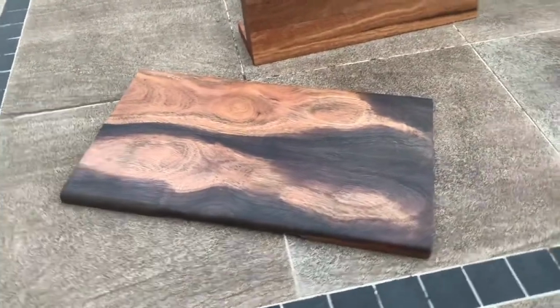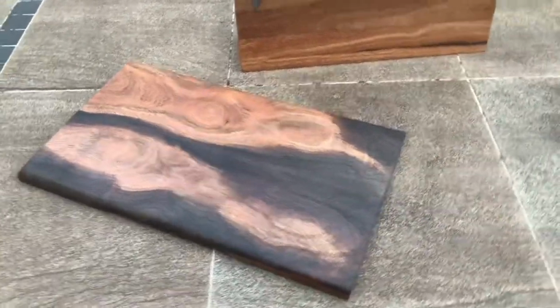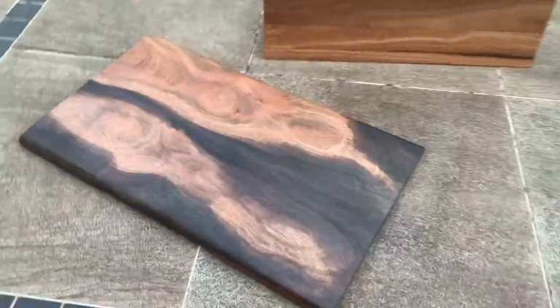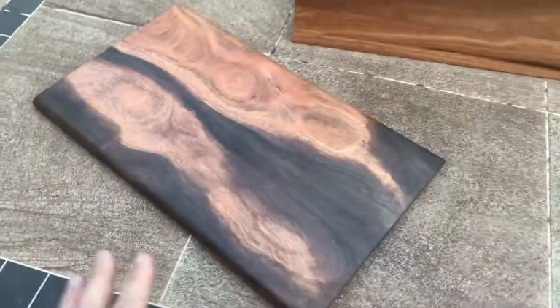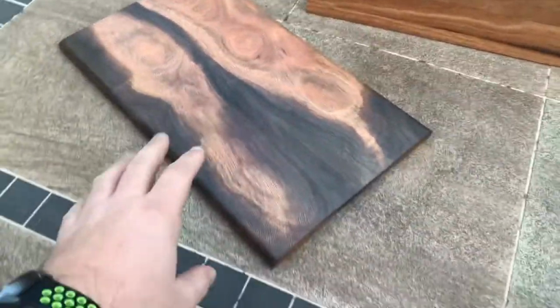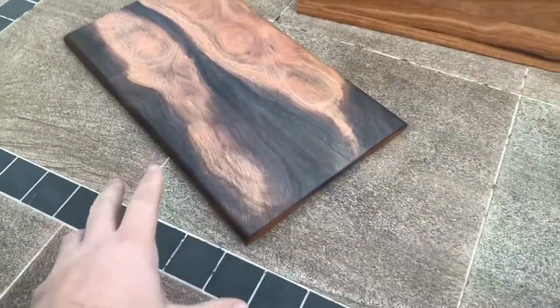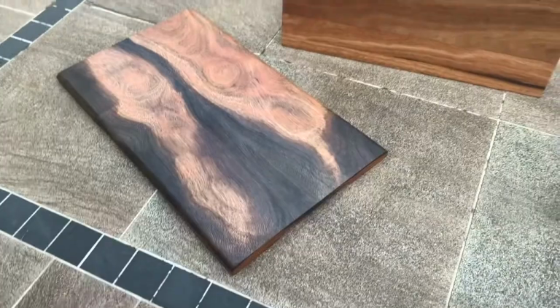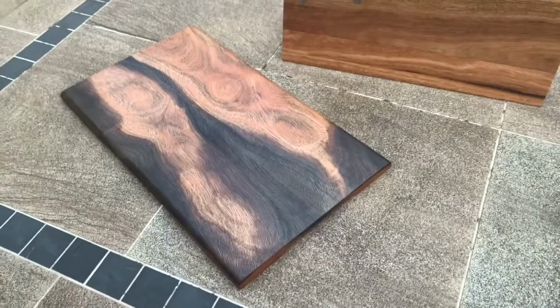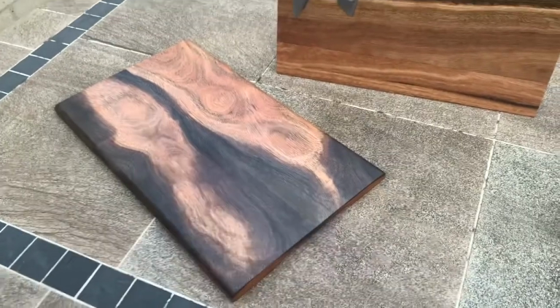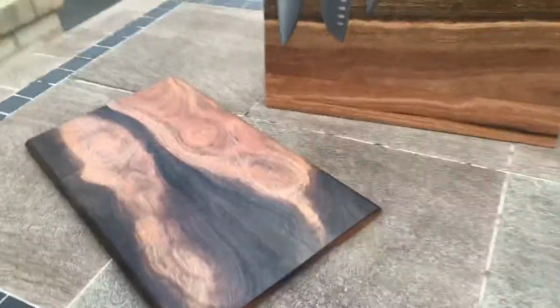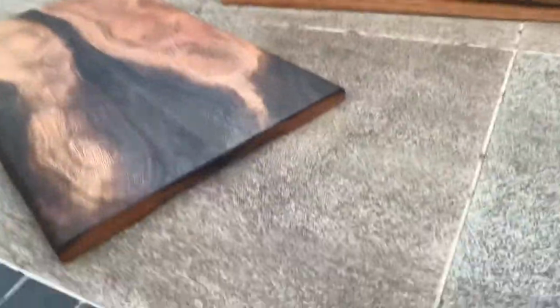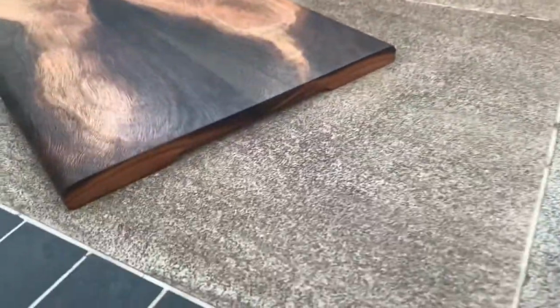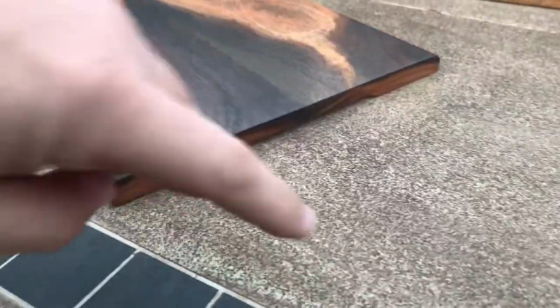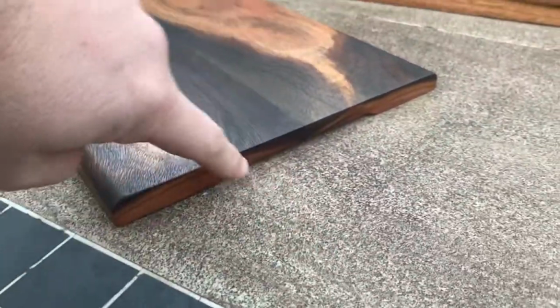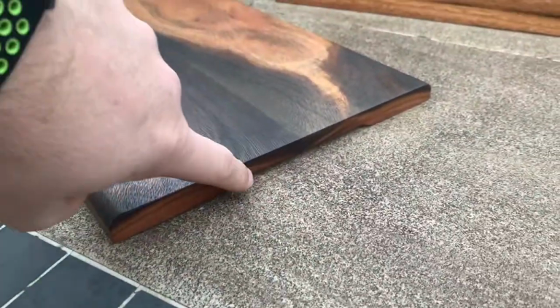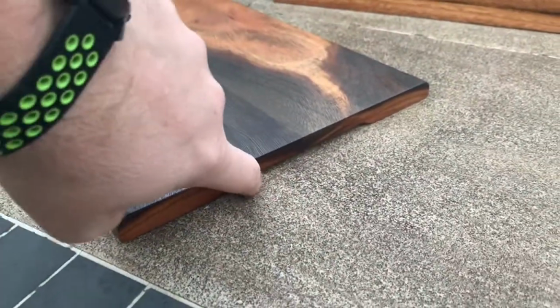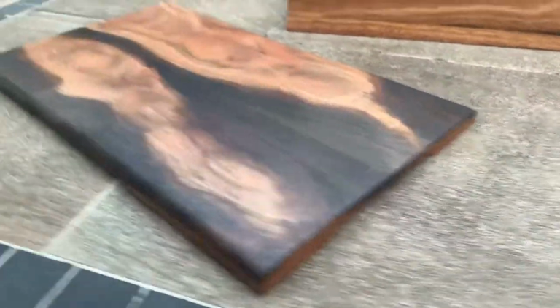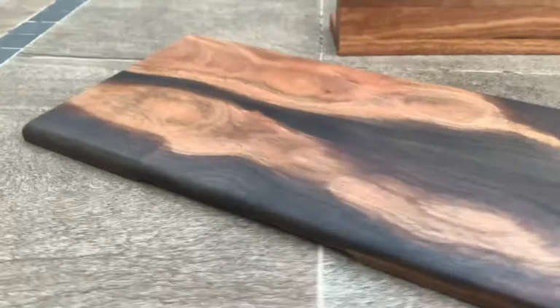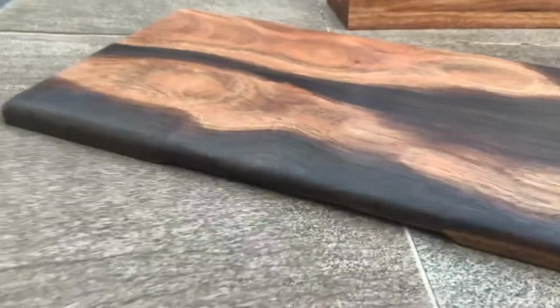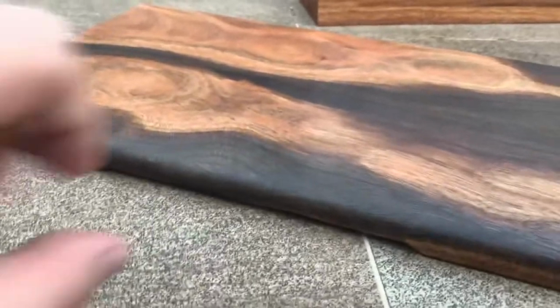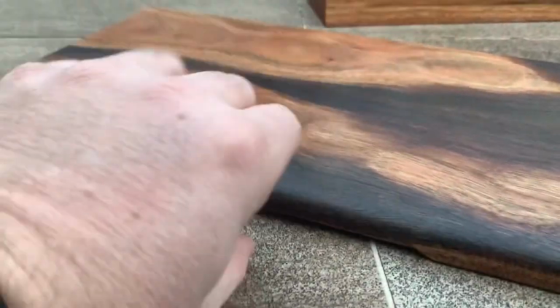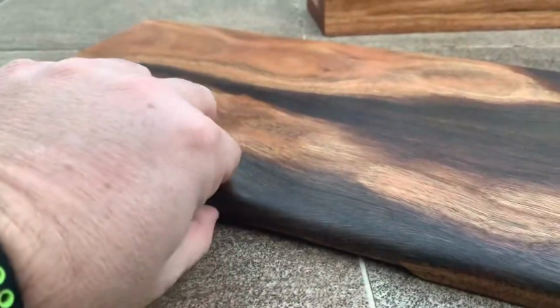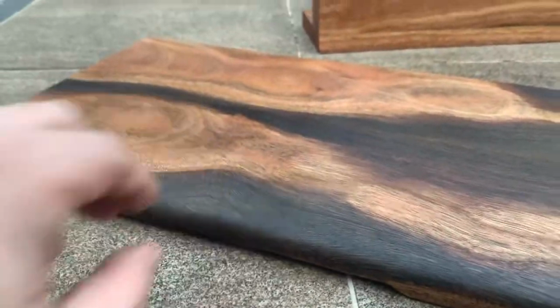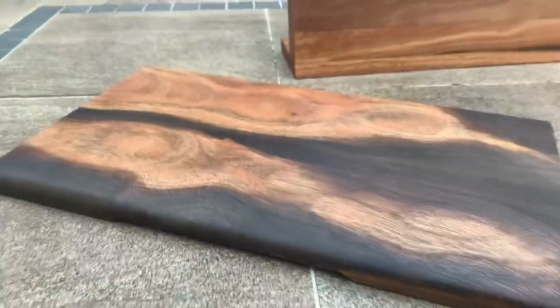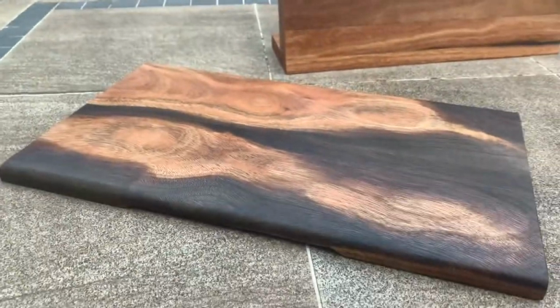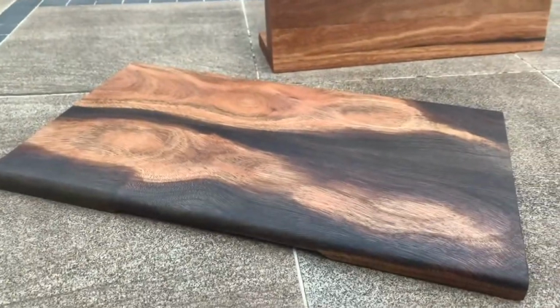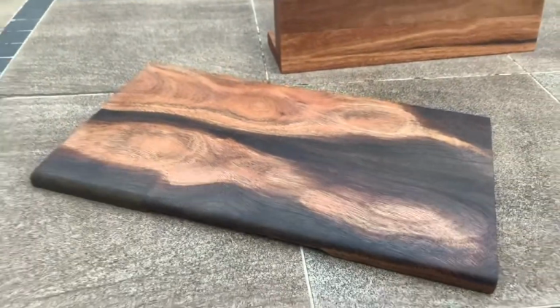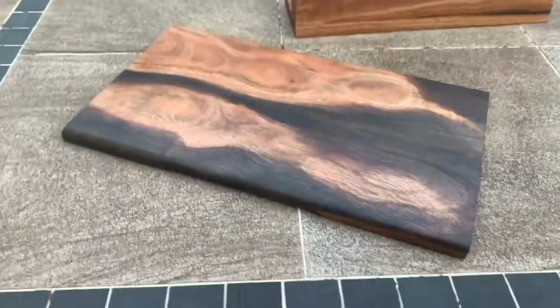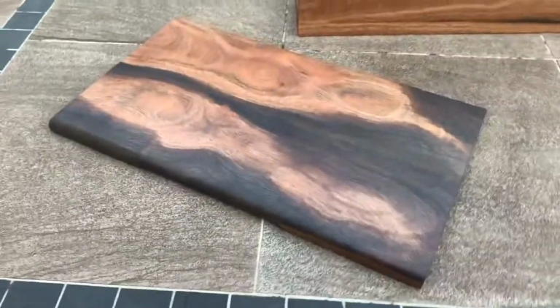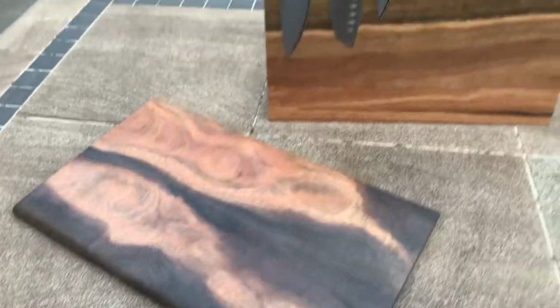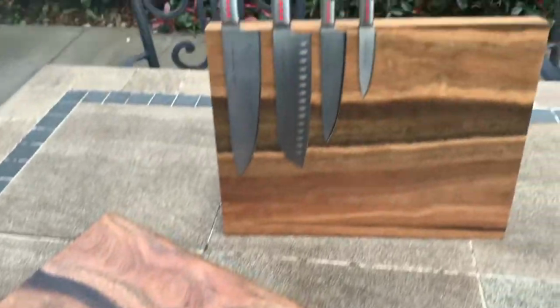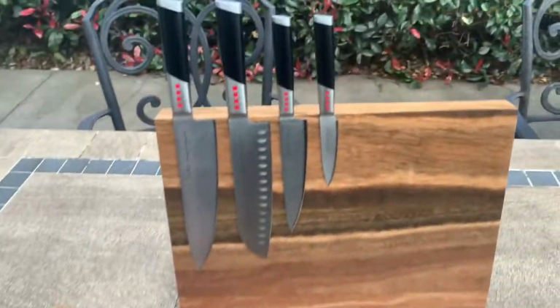This is all natural wood — there's no colours or anything added to them. And if you look down the bottom here, you've got little areas where you can pick the board up, because they lie really flat, for the chopping board.